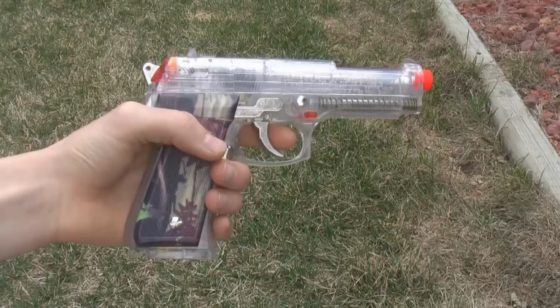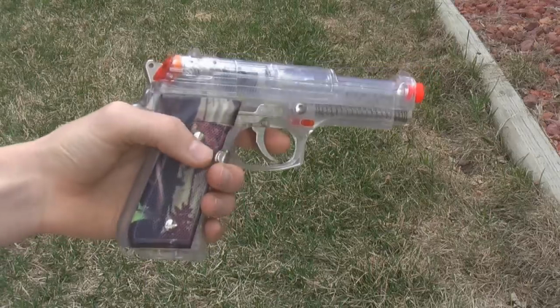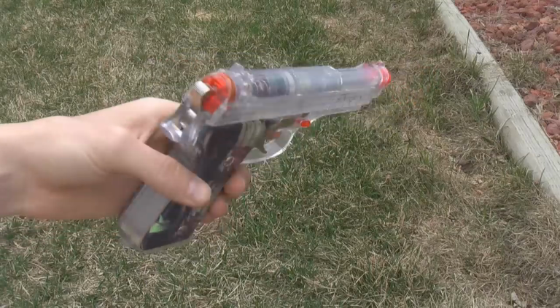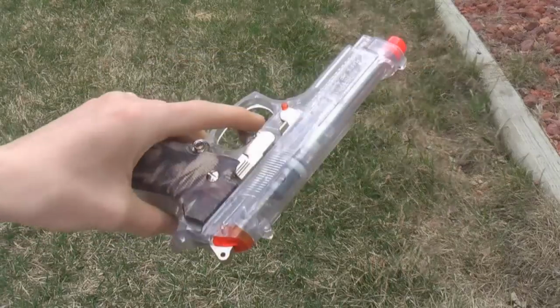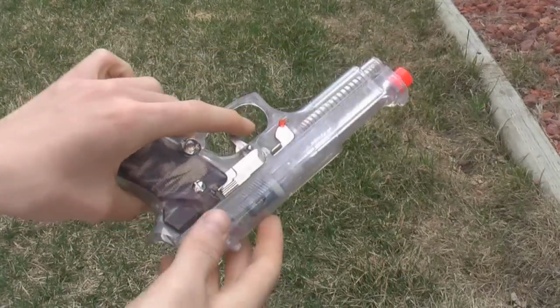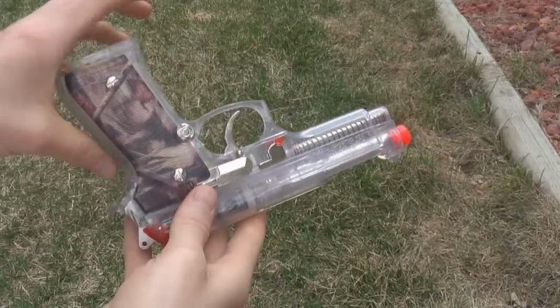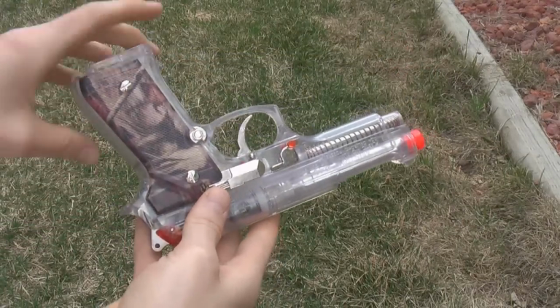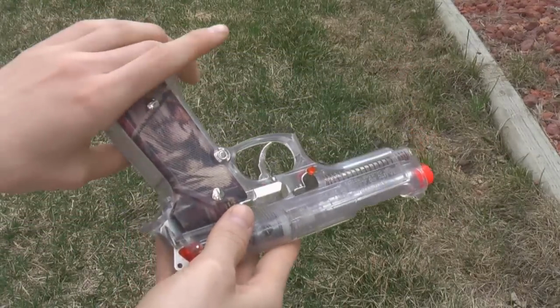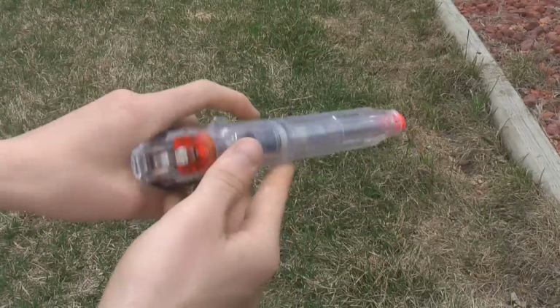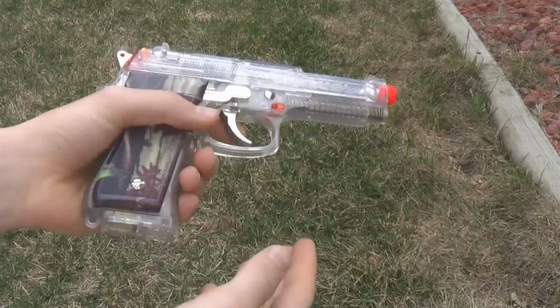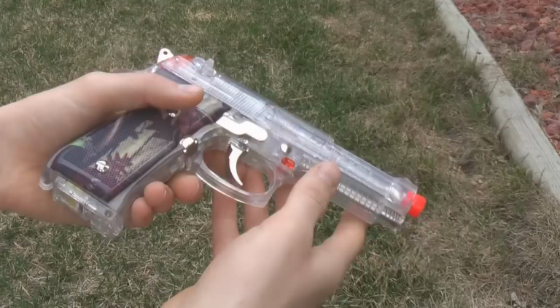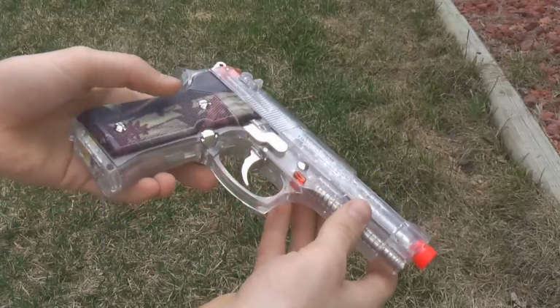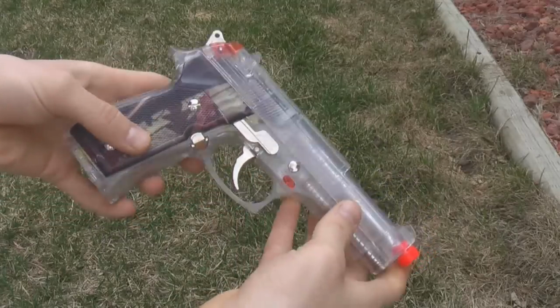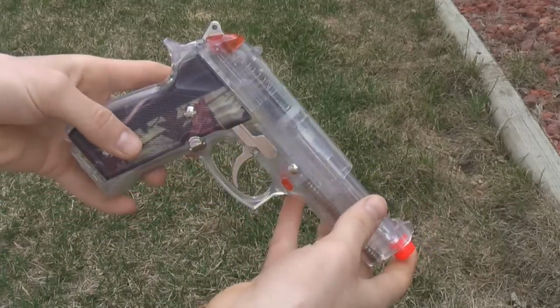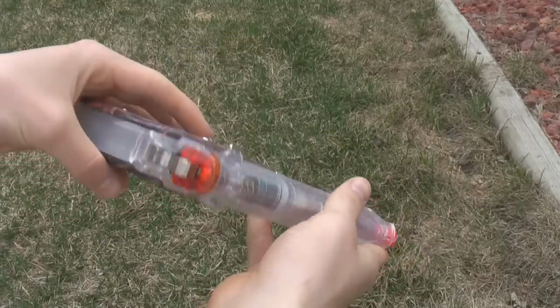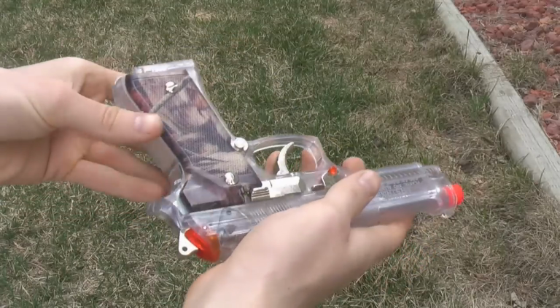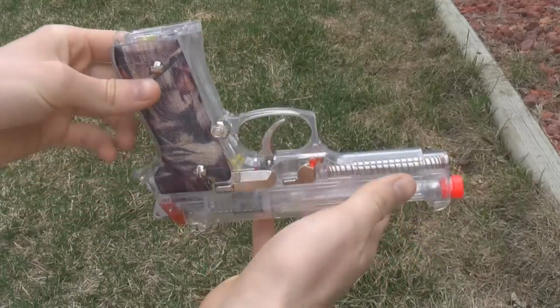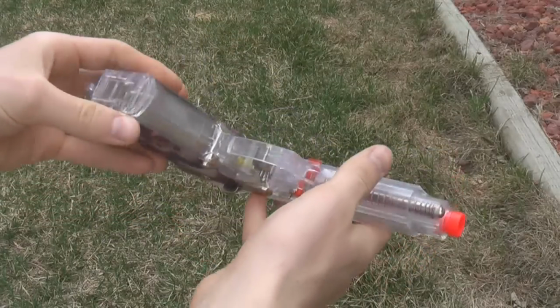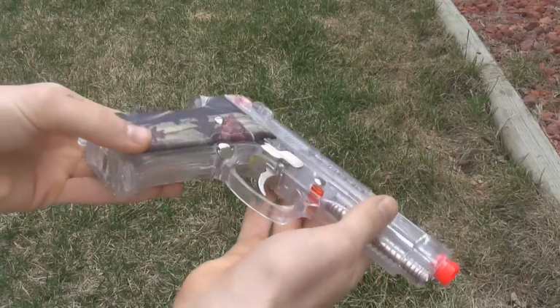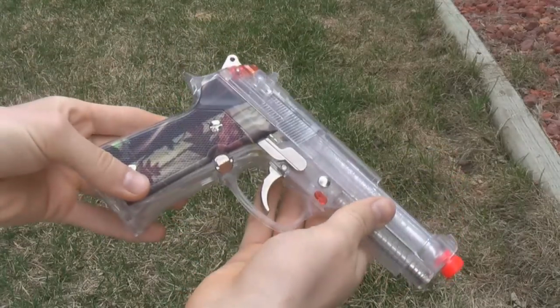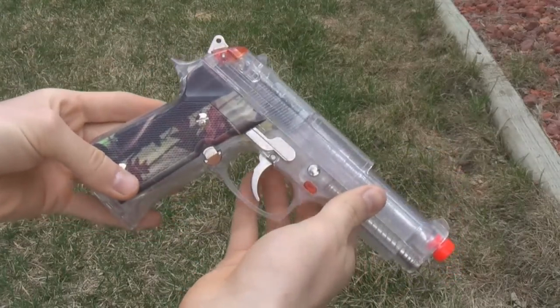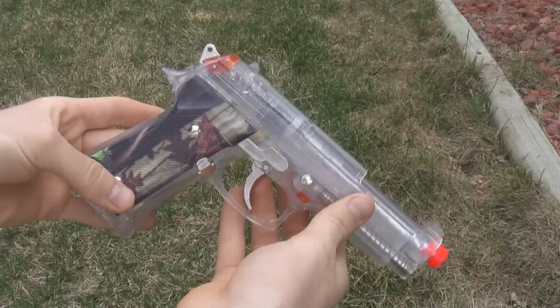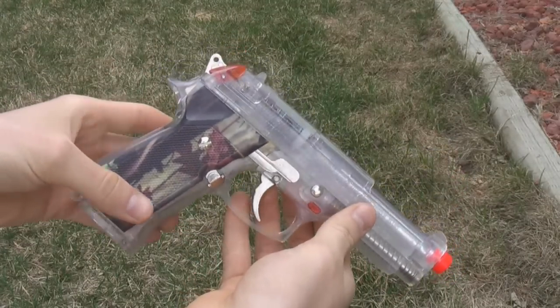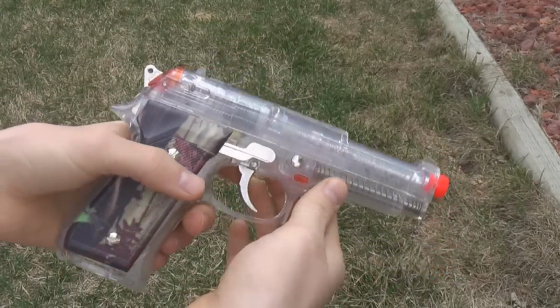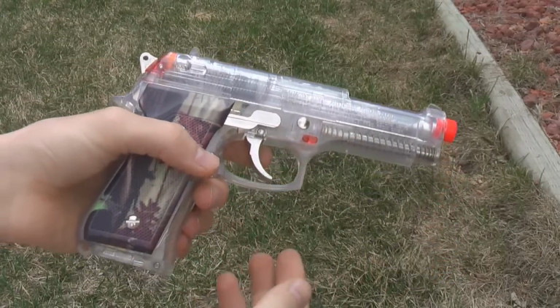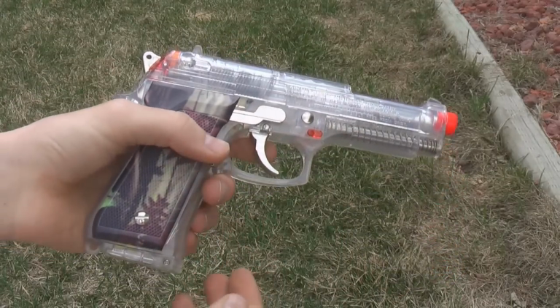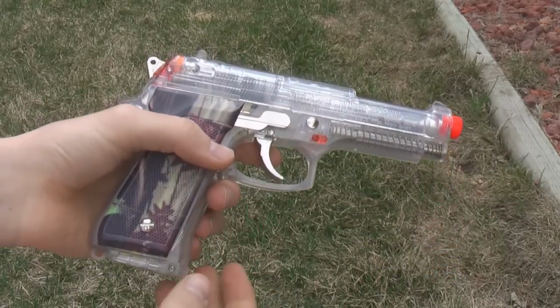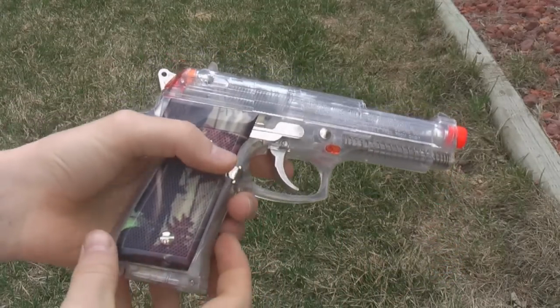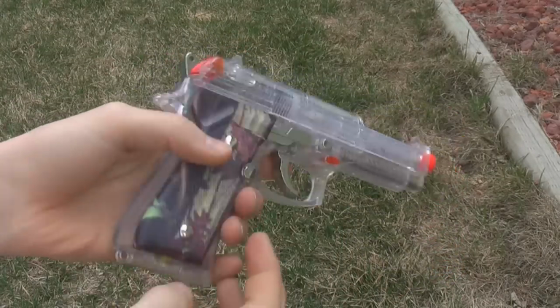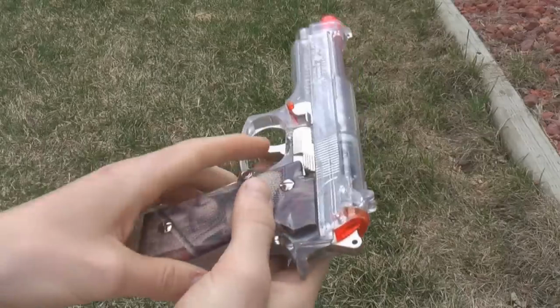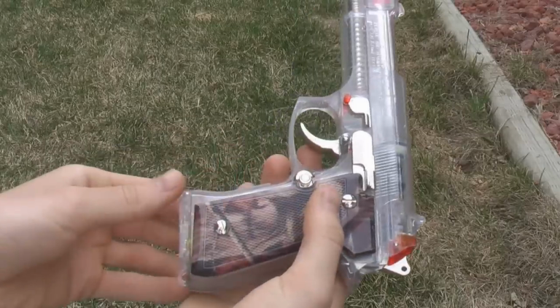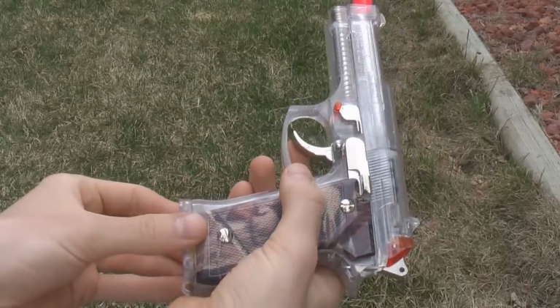This is the Daisy Airstrike 240 software BB gun. This is a remake of my previous video because I missed quite a few different things and it was way too long. So anyways, I'll jump right into it here.